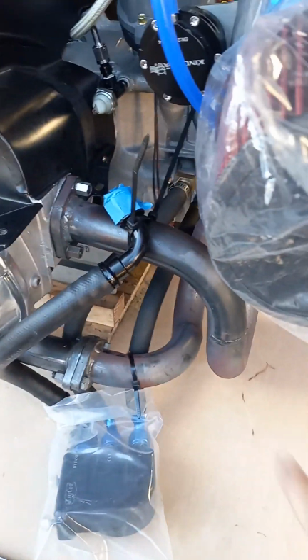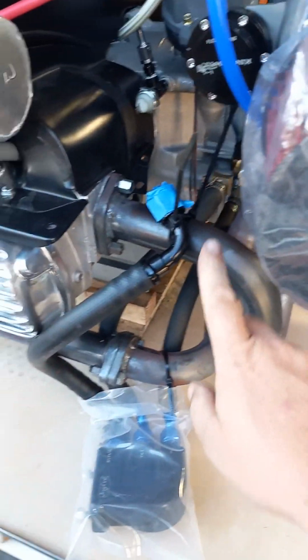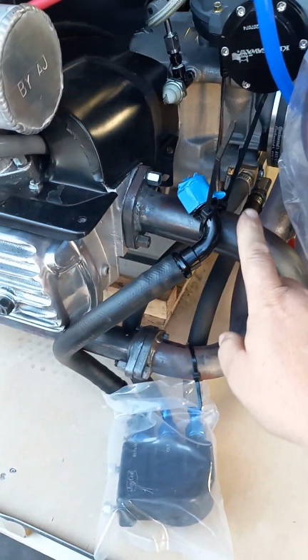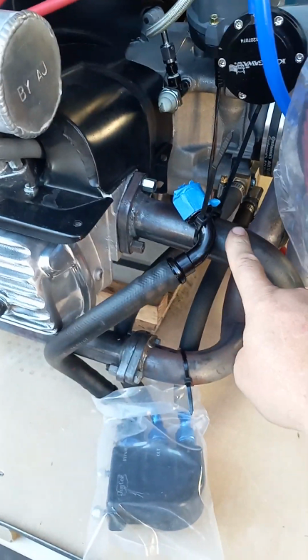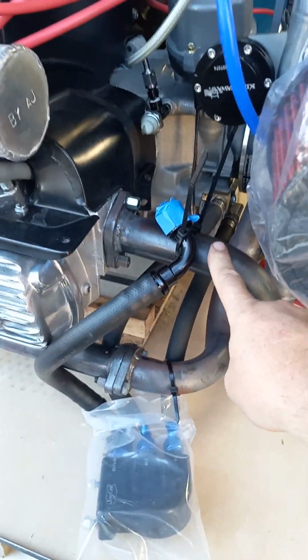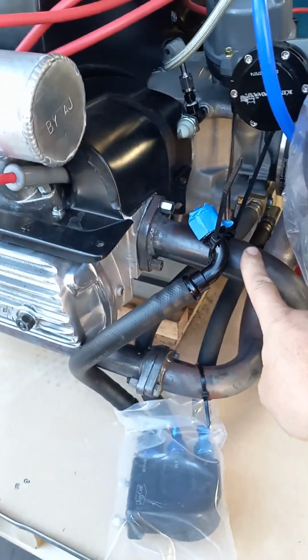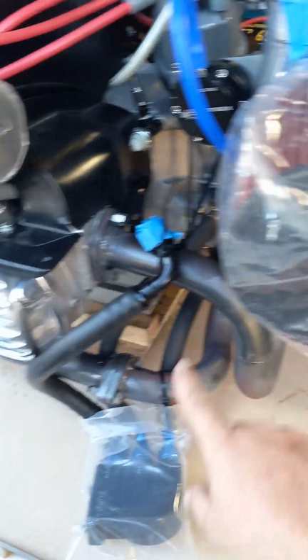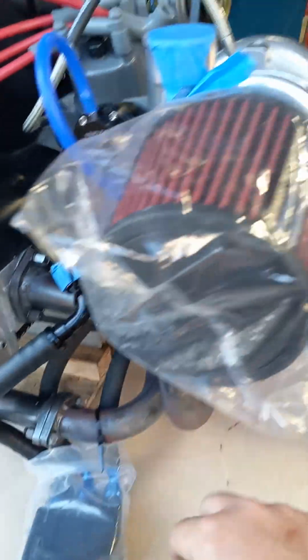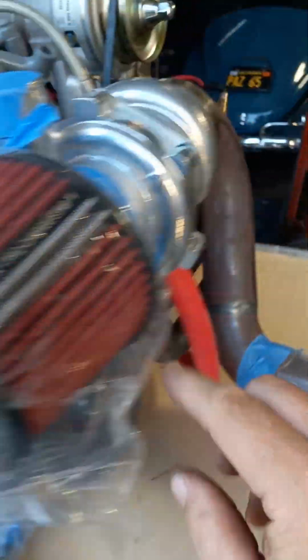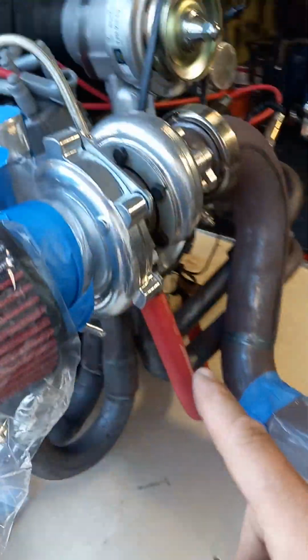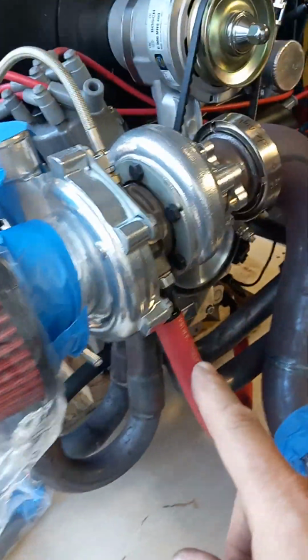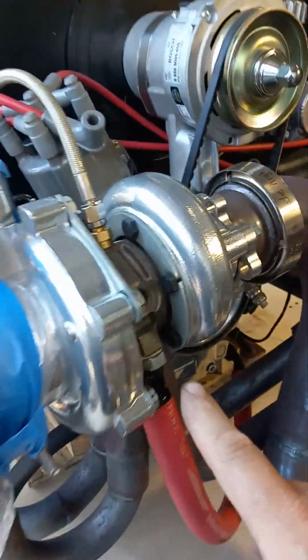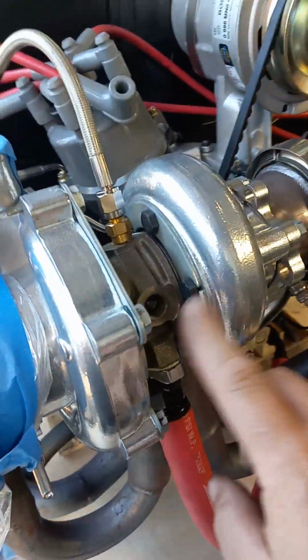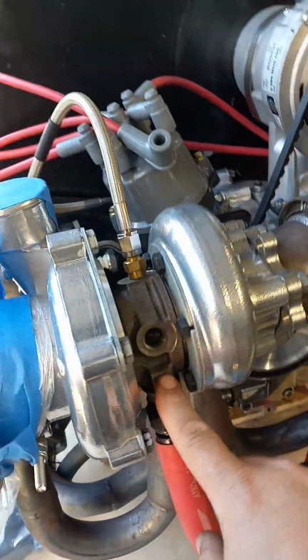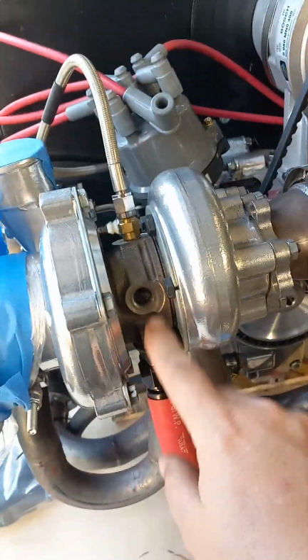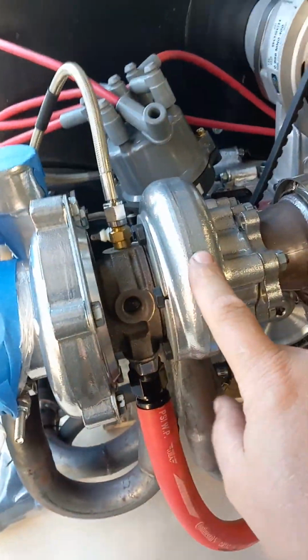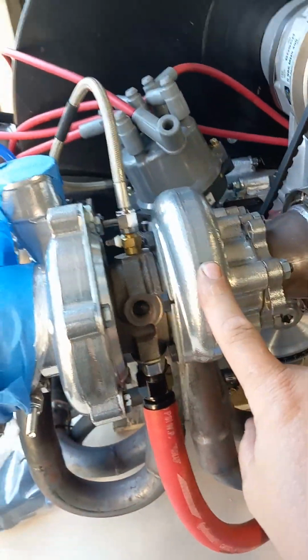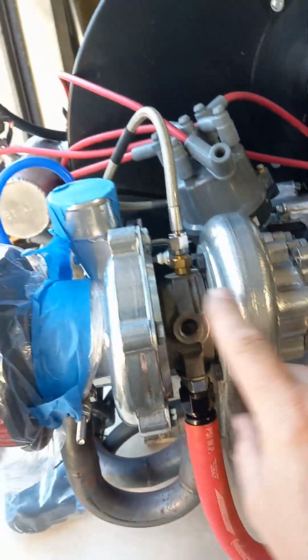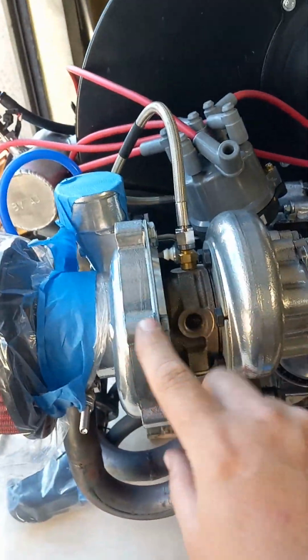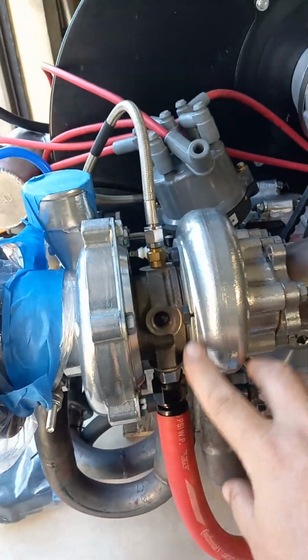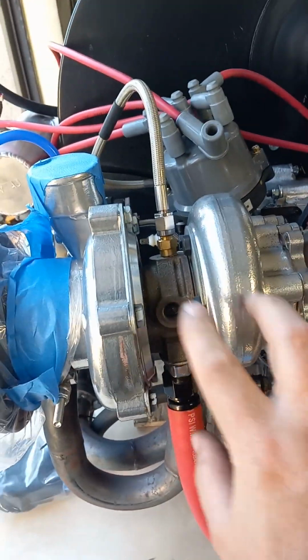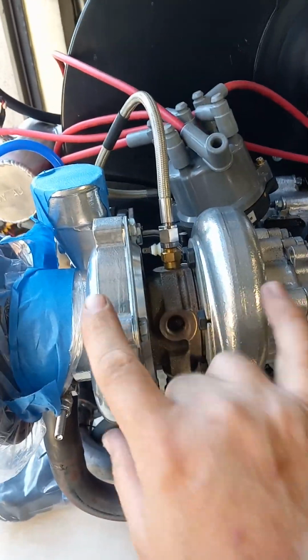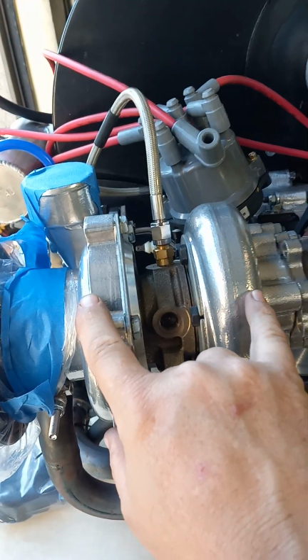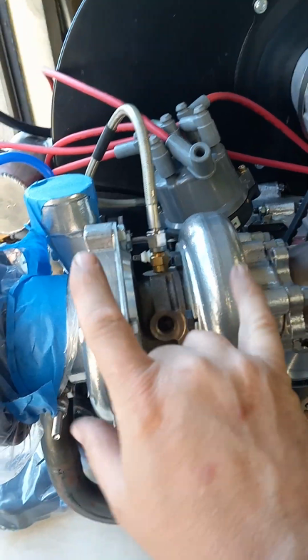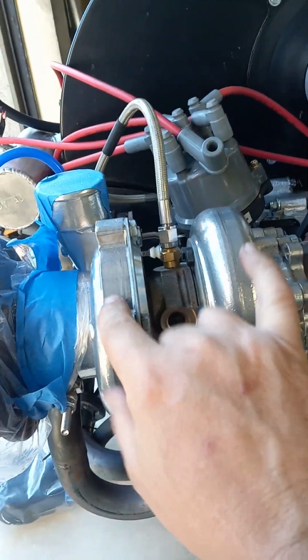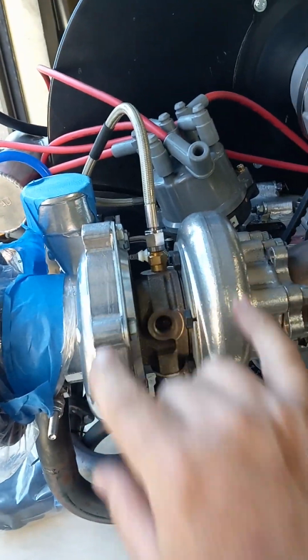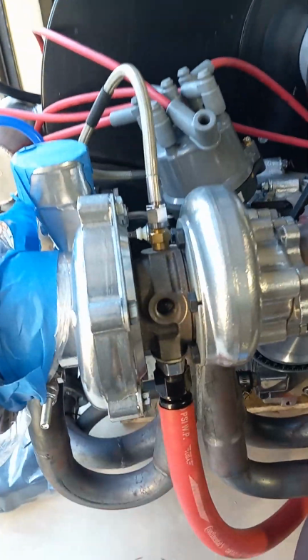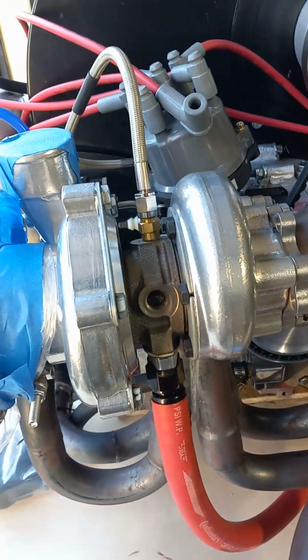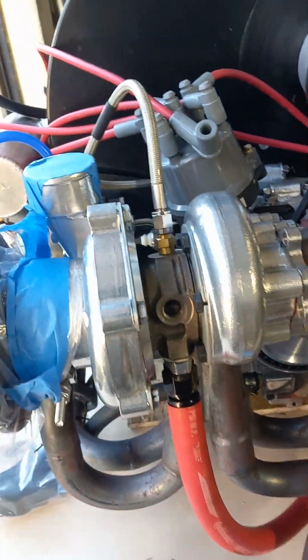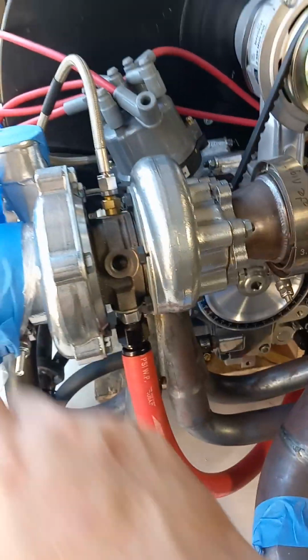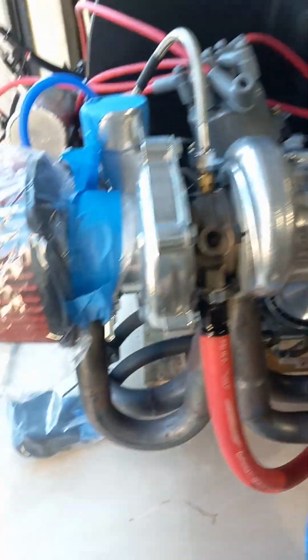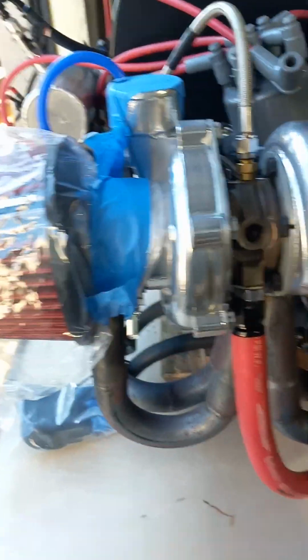I did inch and a half header on purpose because it's got a — it's a T25, we call it T28 — turbo. It's ceramic ball bearing, dual bearing, ceramic ball bearing. It's got the billet wheel and all that.